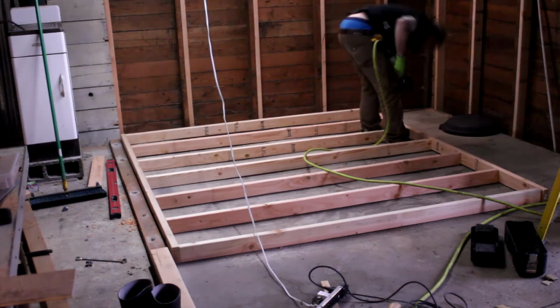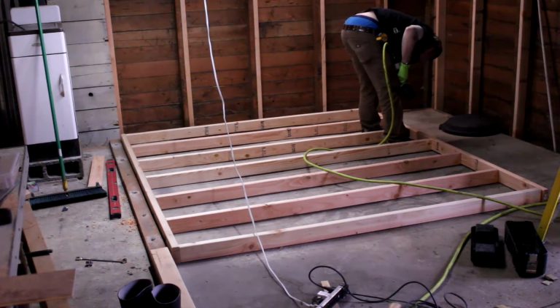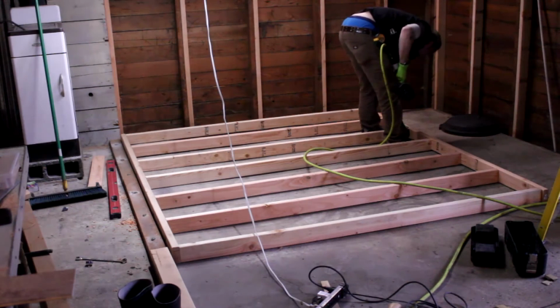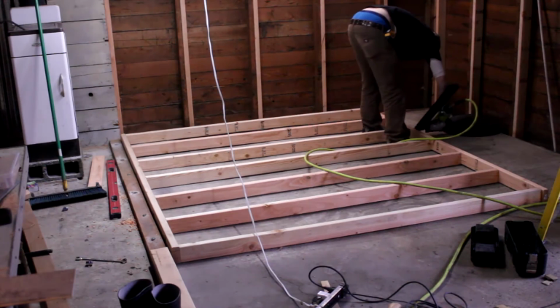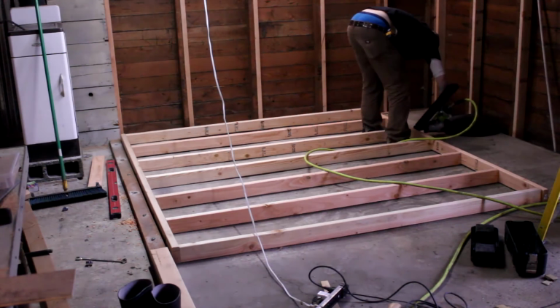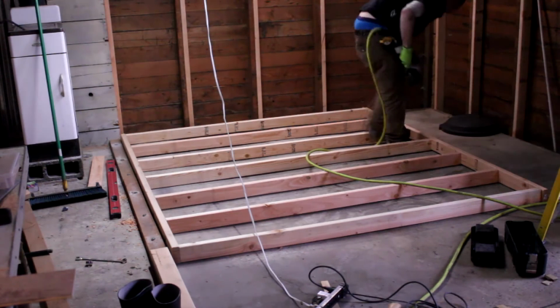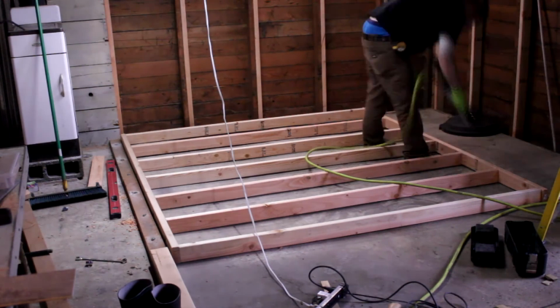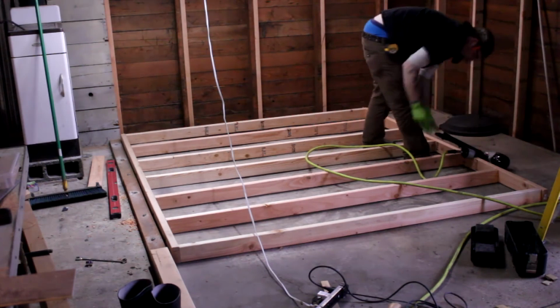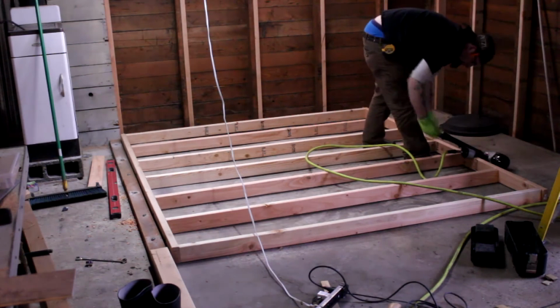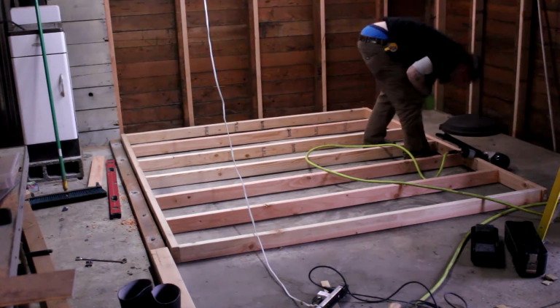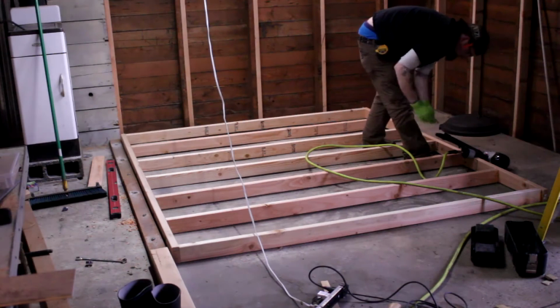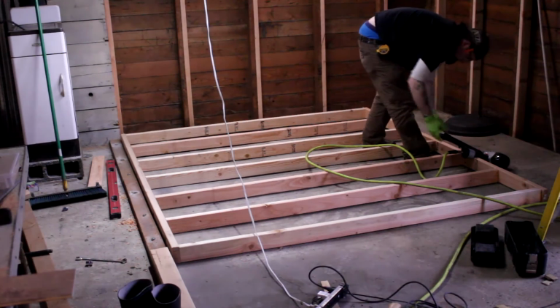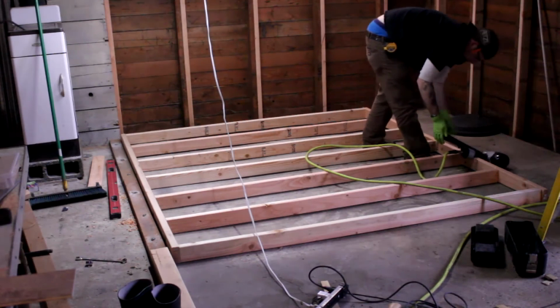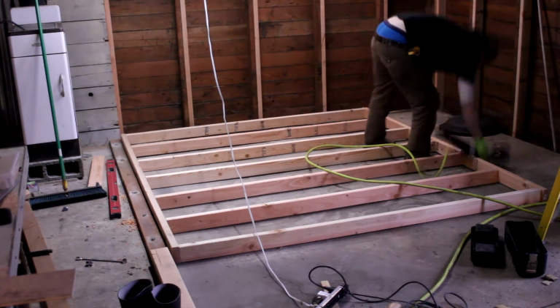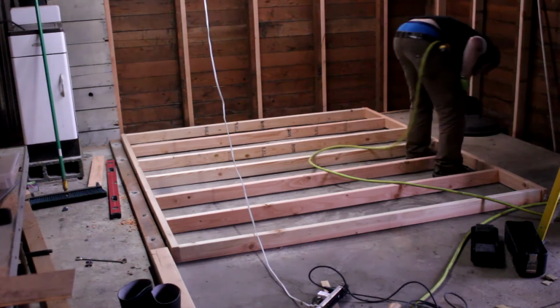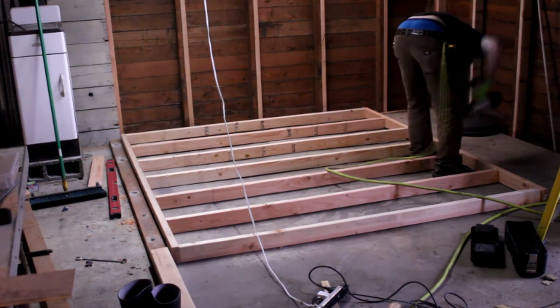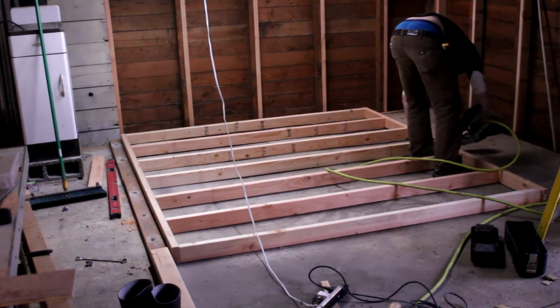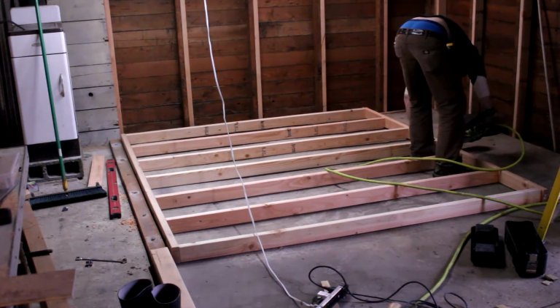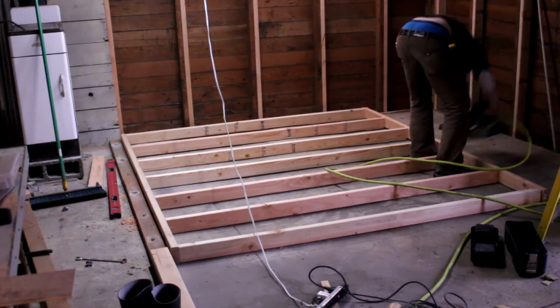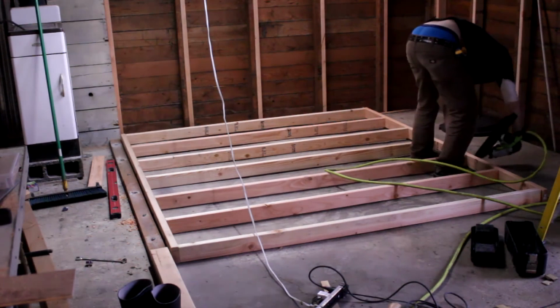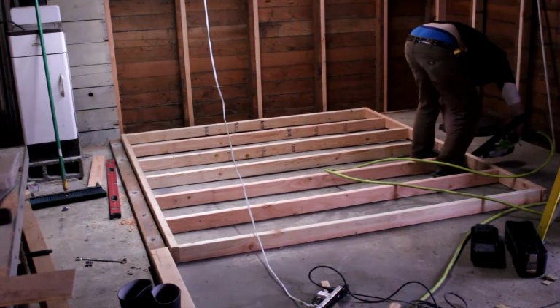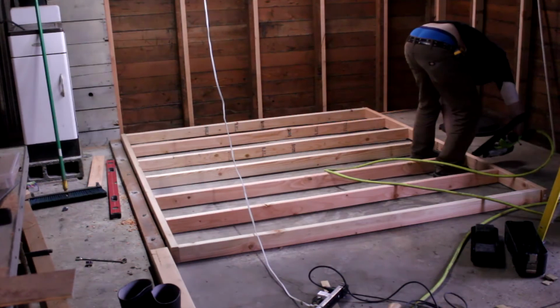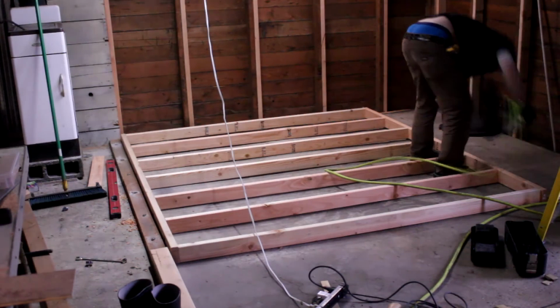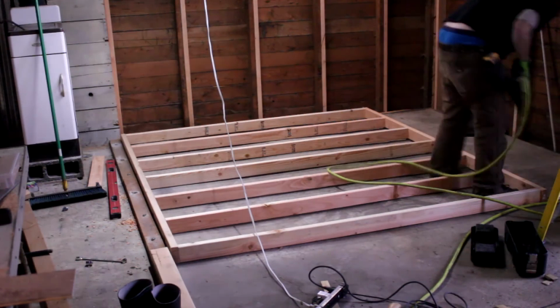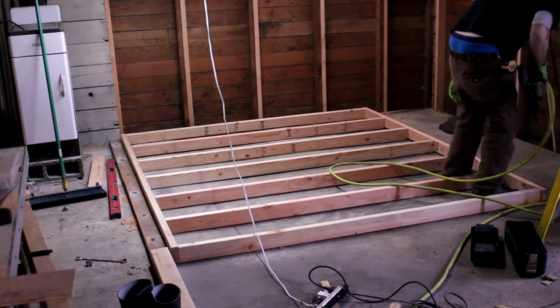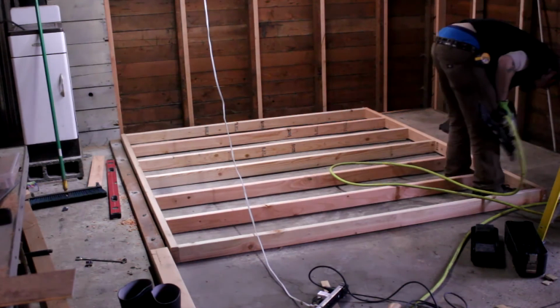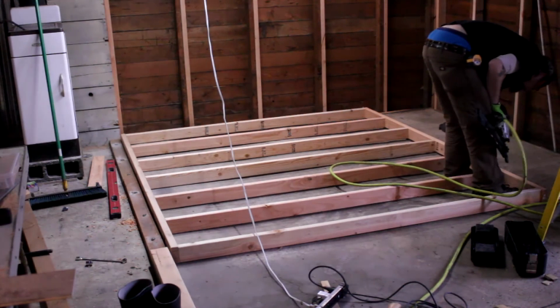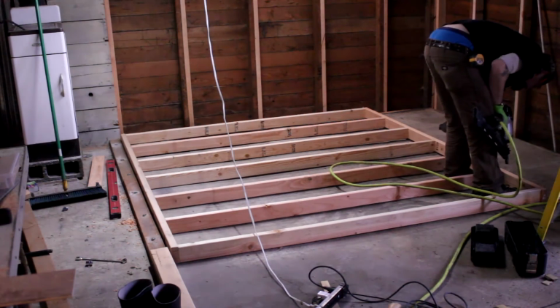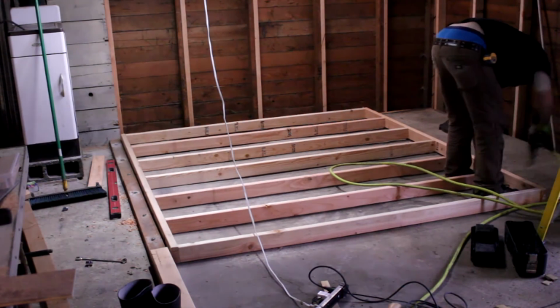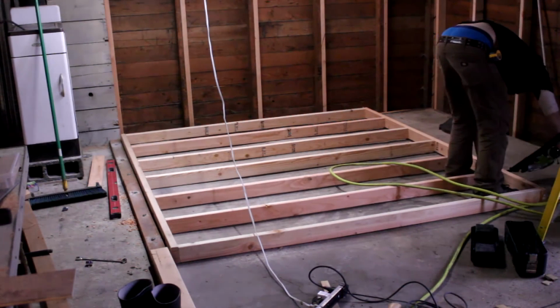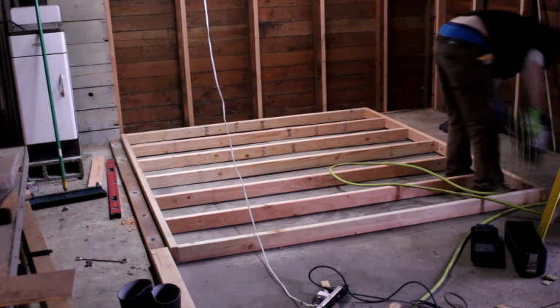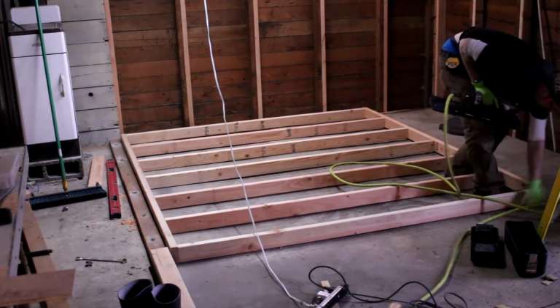I'll have it marked off so we know in the future. Overall it's a 56-foot trench — not the longest trench in the world, but not the shortest either. We got it done.